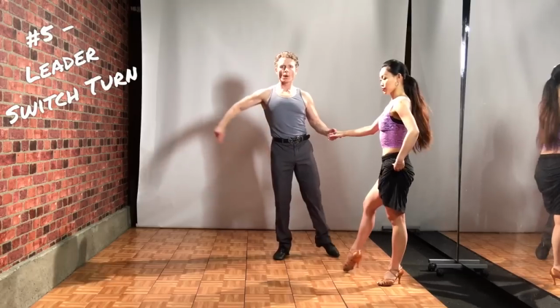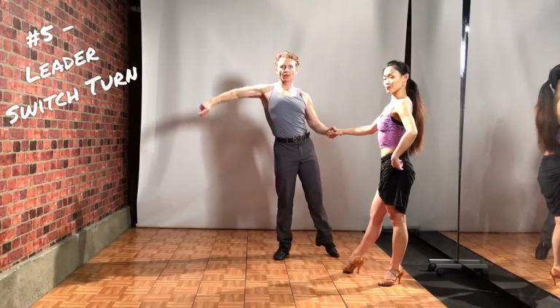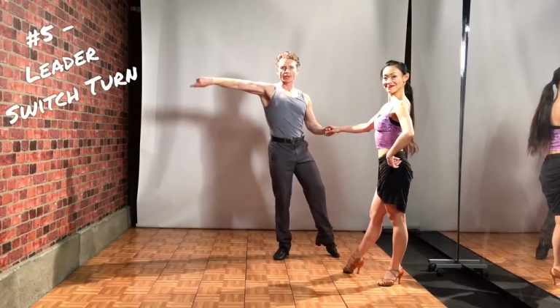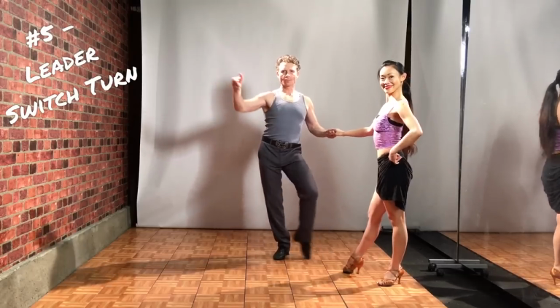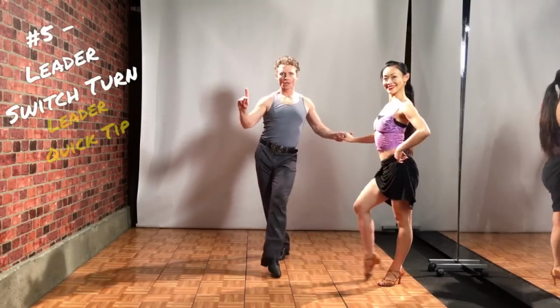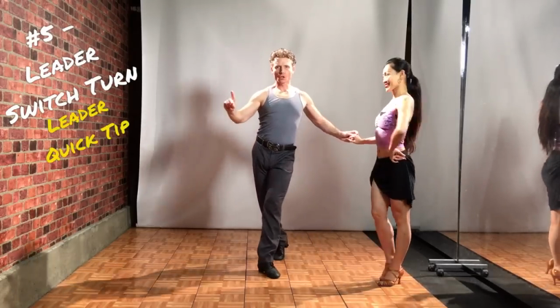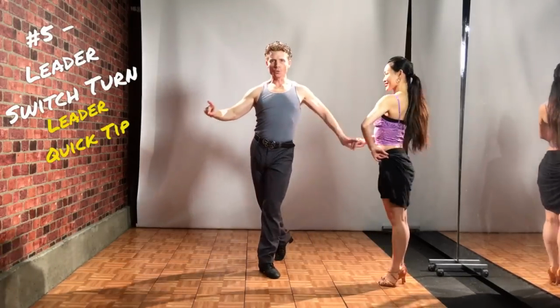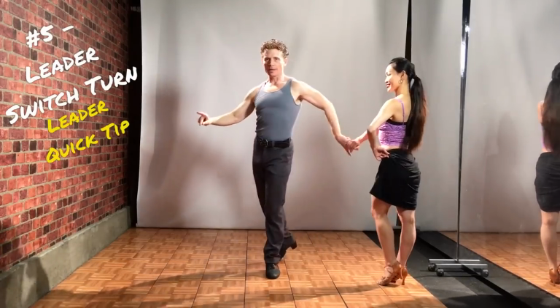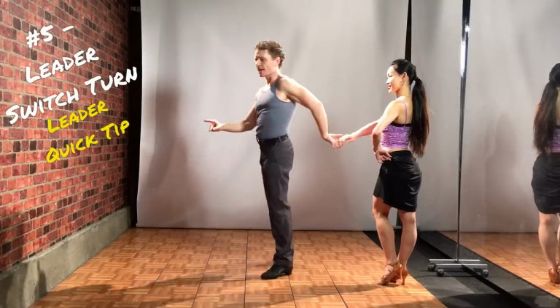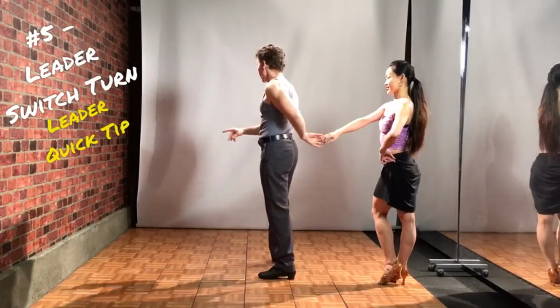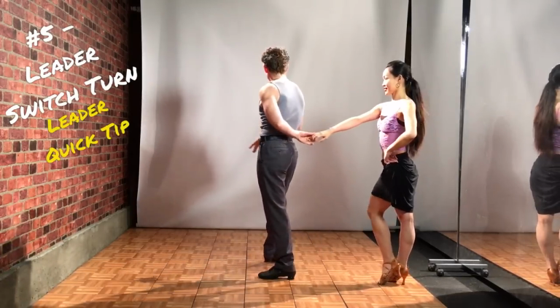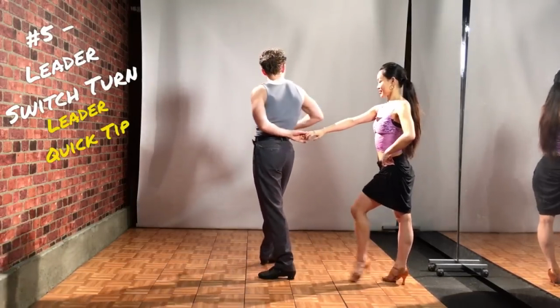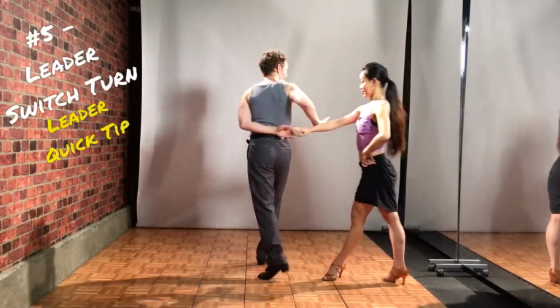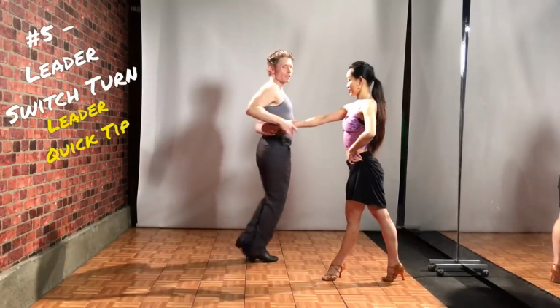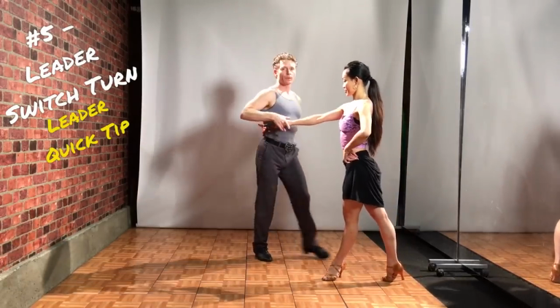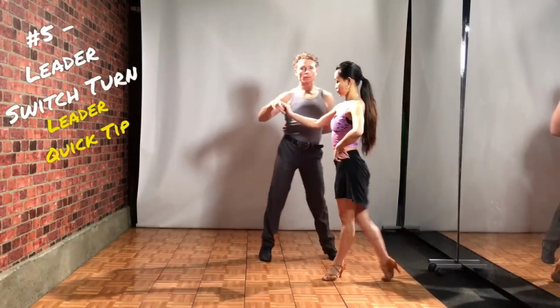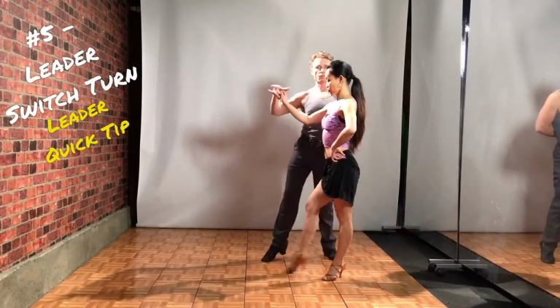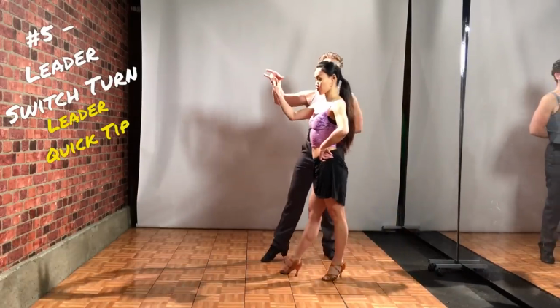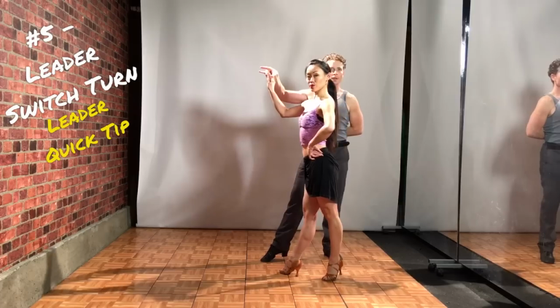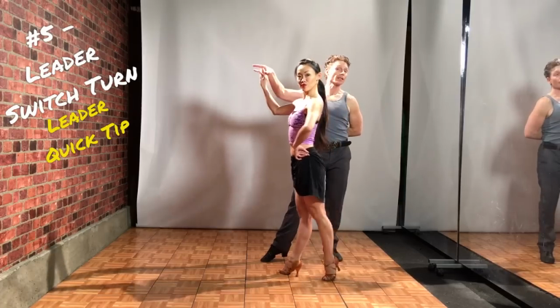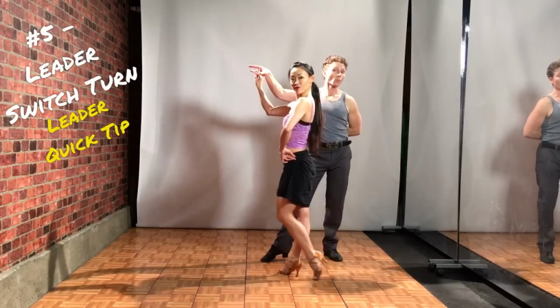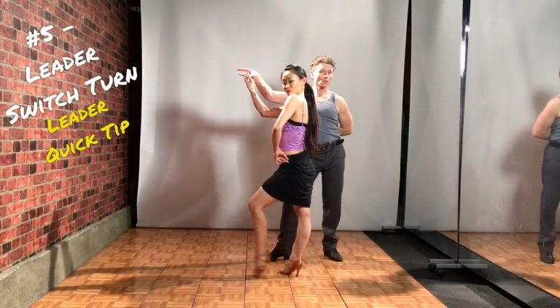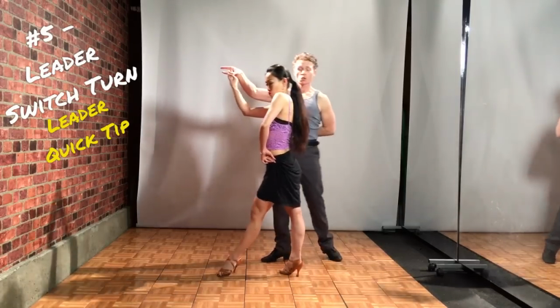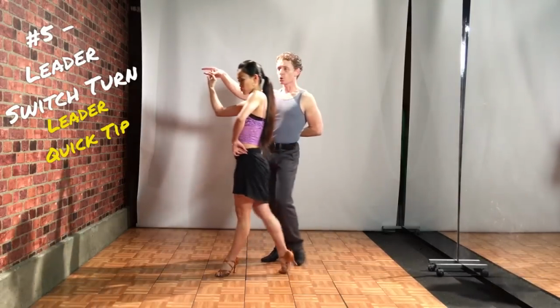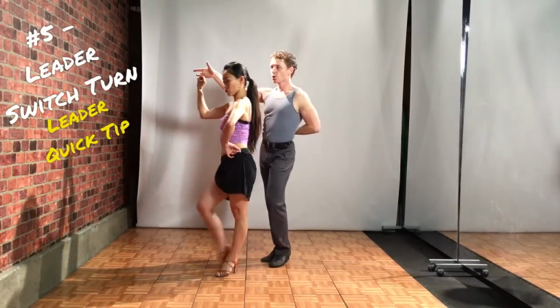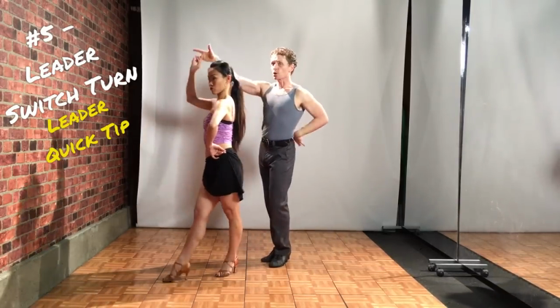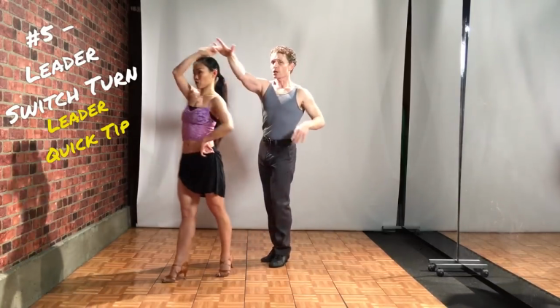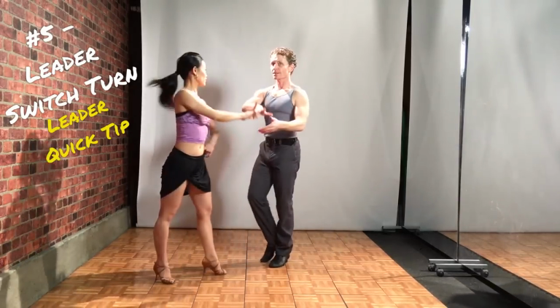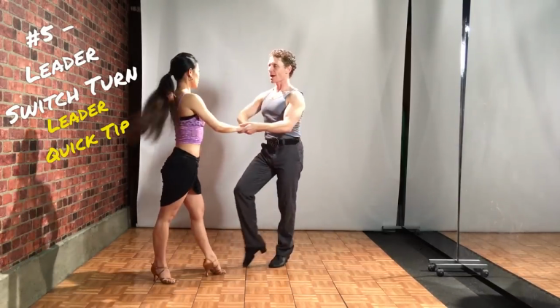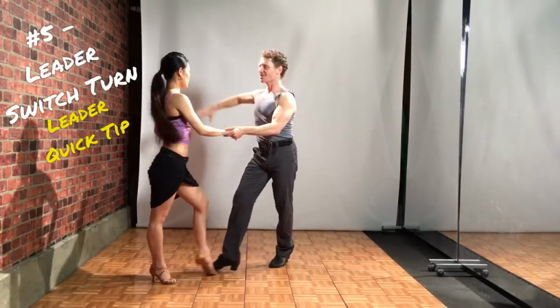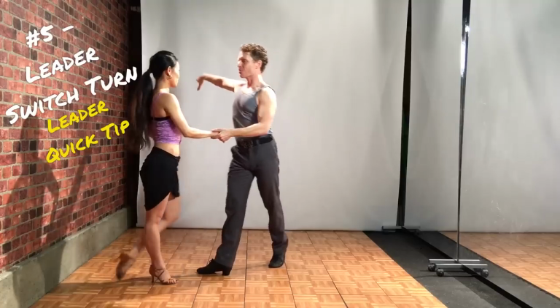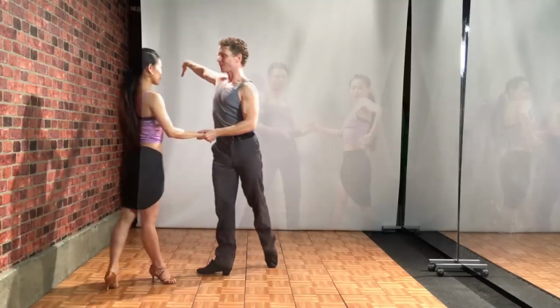Quick tip for the leader. You're gonna bring that hand nice and low, right hand on top. Then lead normal, switch hands, and four, one.